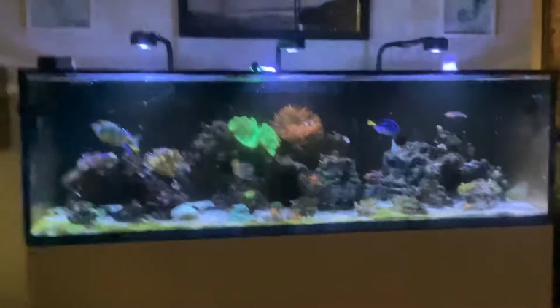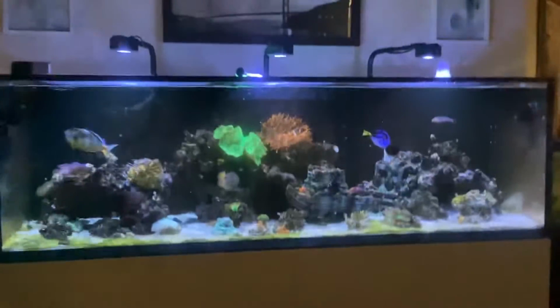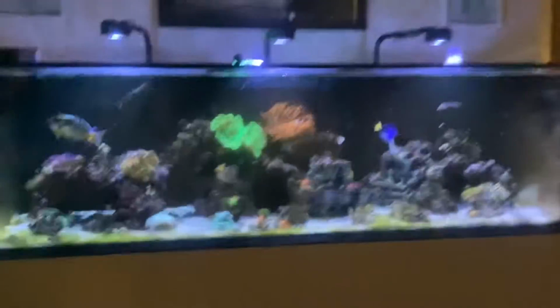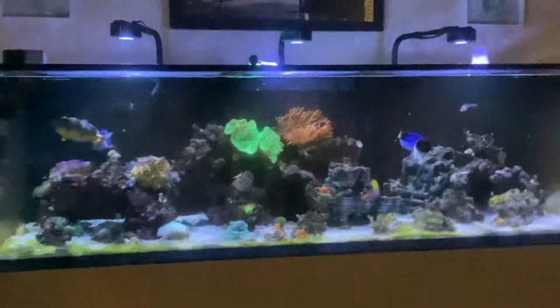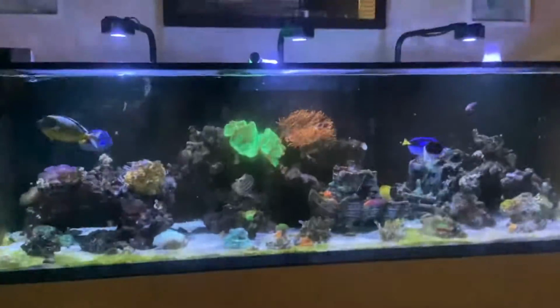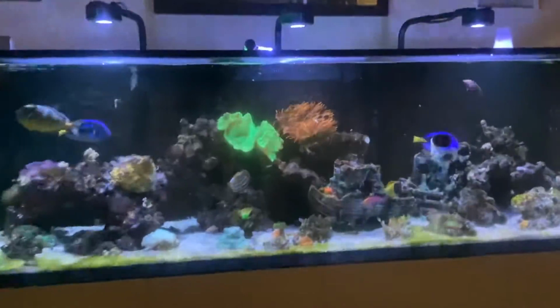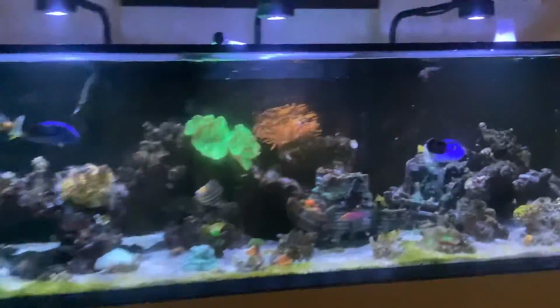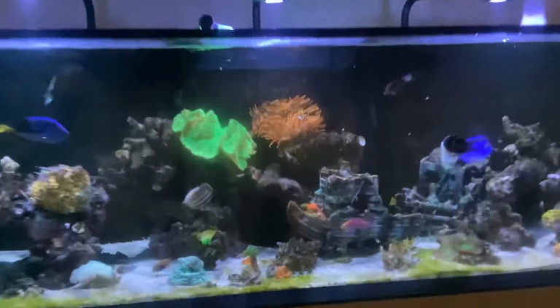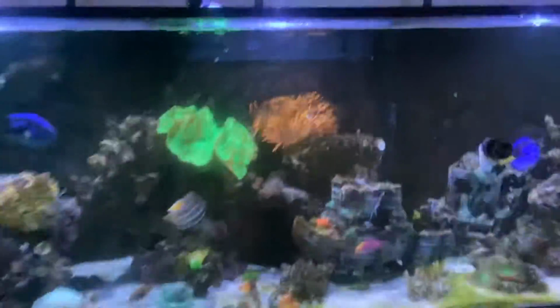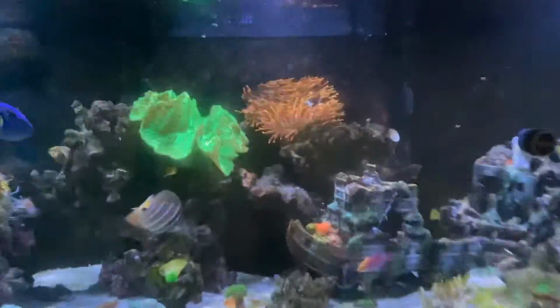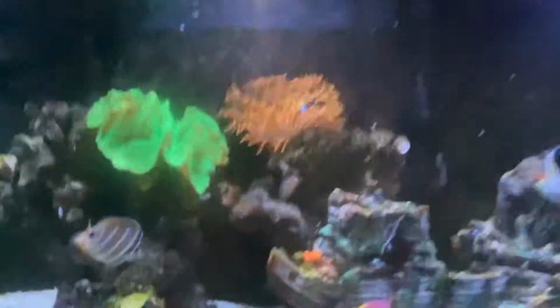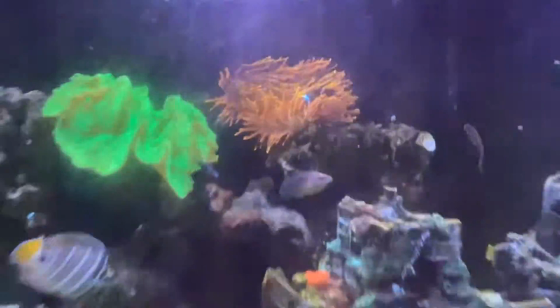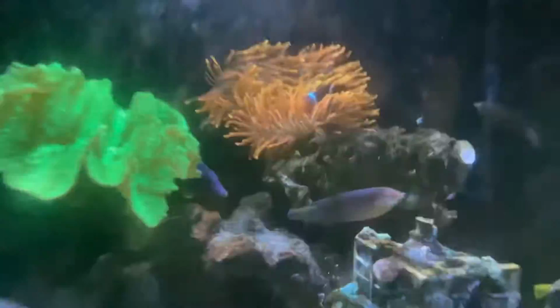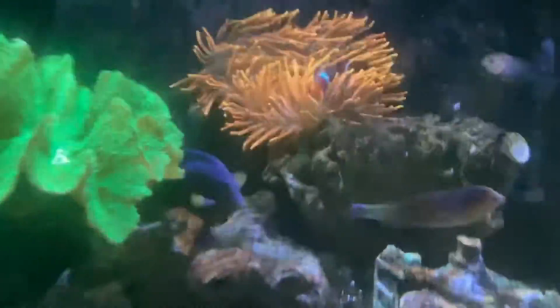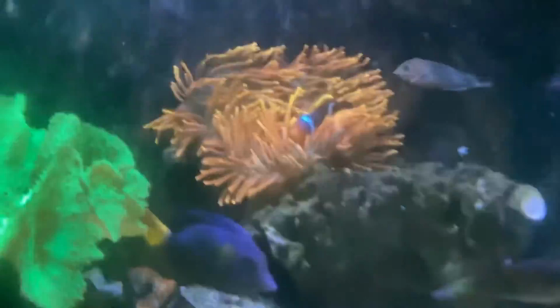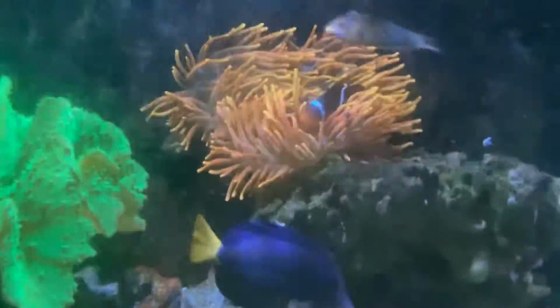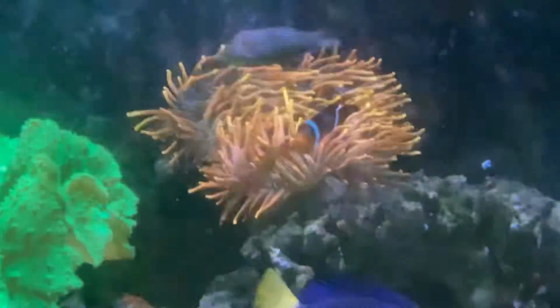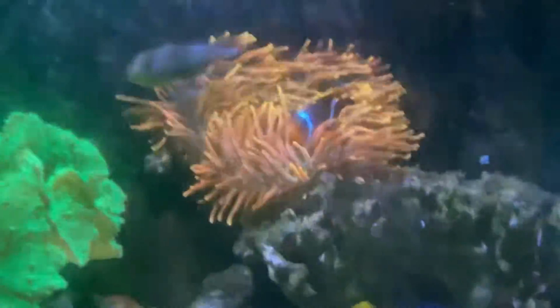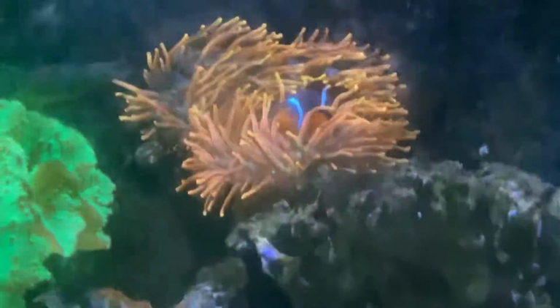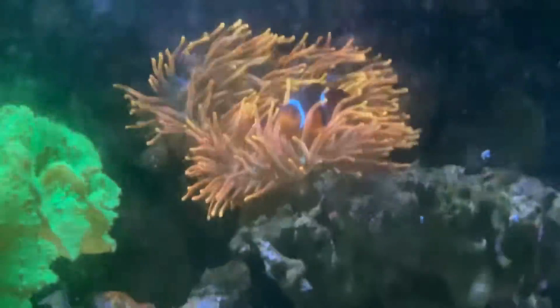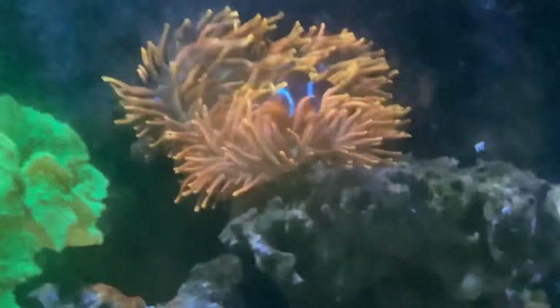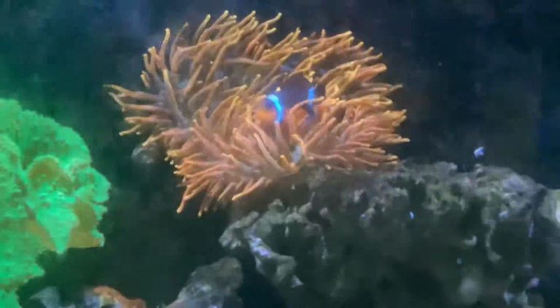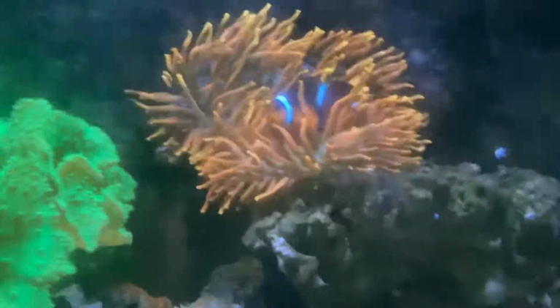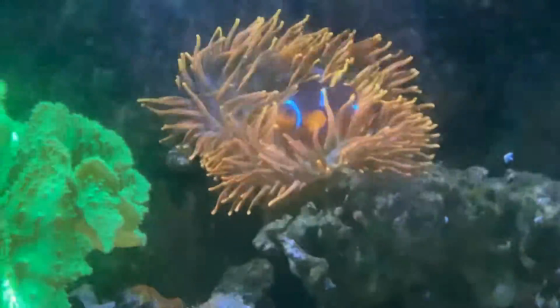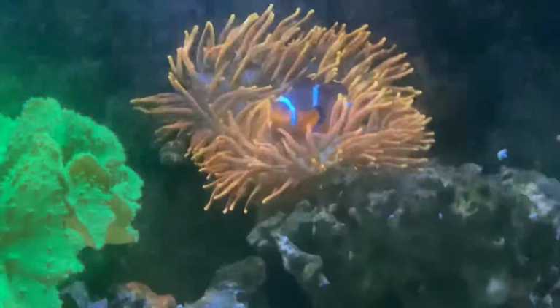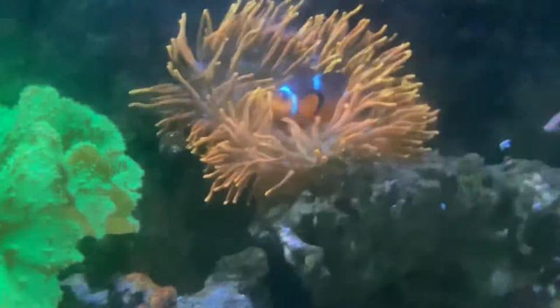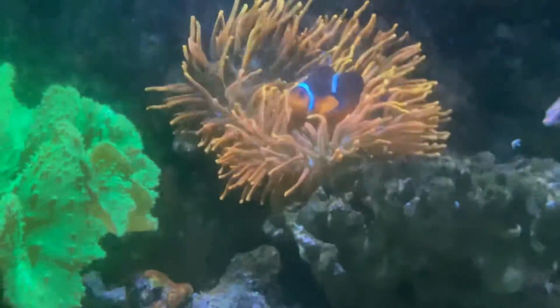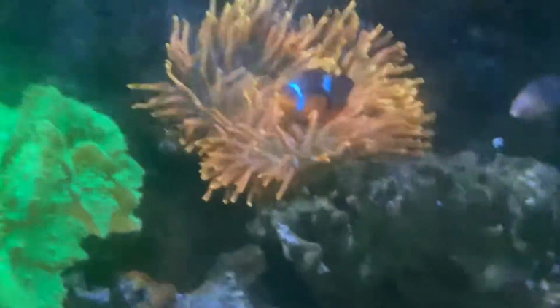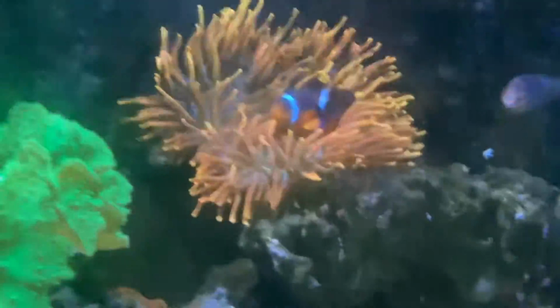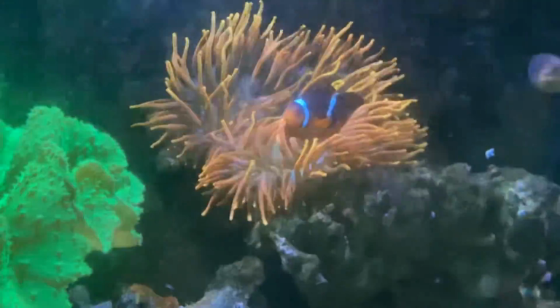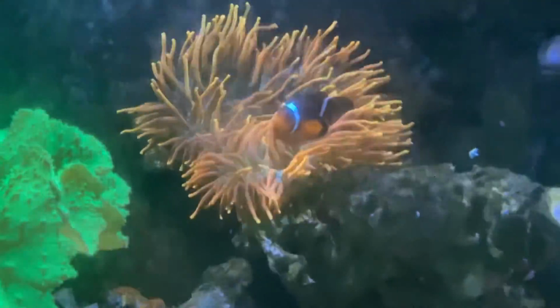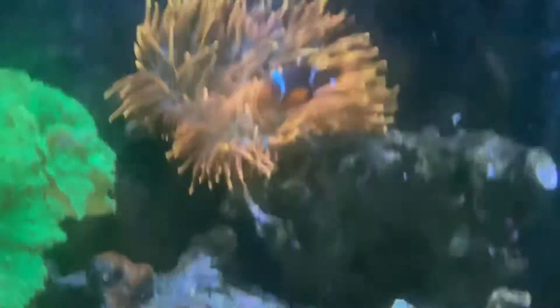We will be showing you all the fish we have. We have this clownfish that we call Pennywise. She's not really friendly — she's kind of mean.